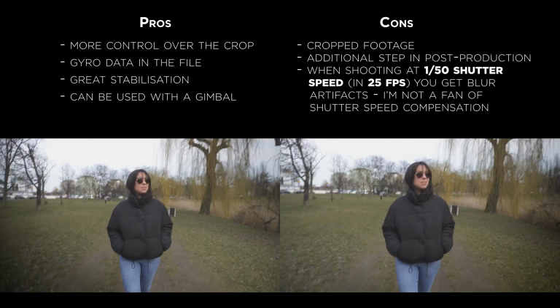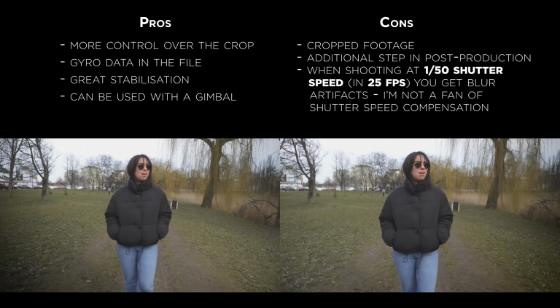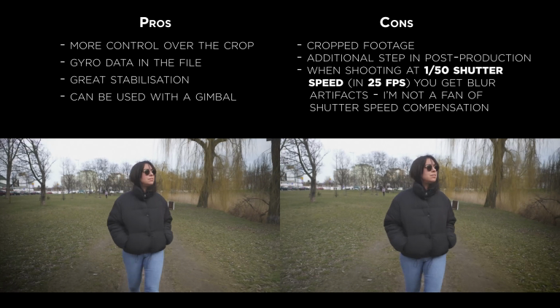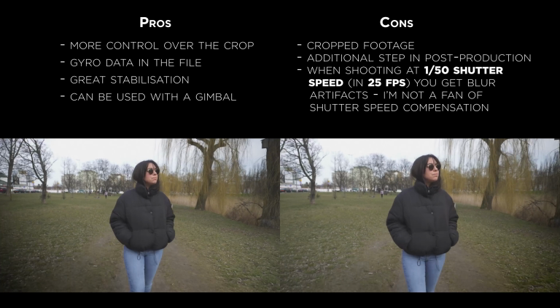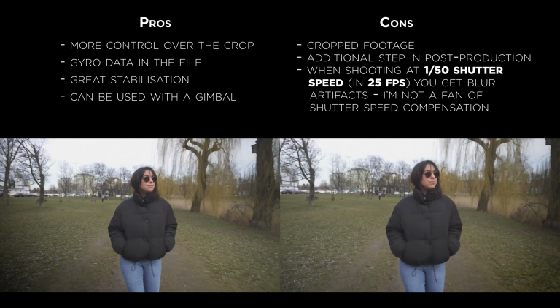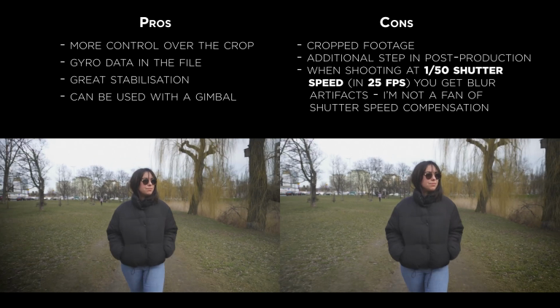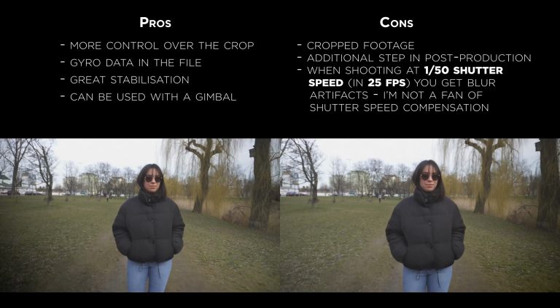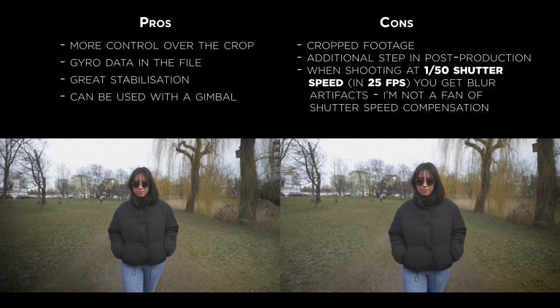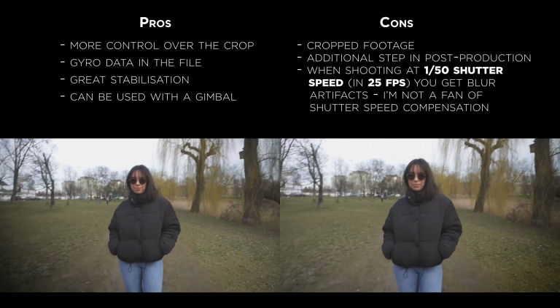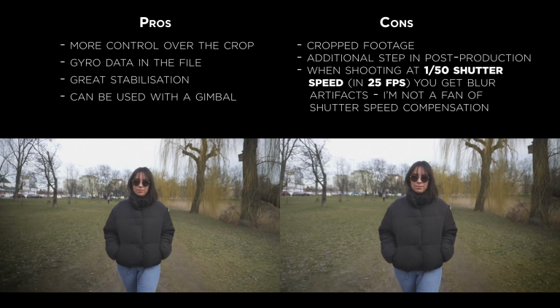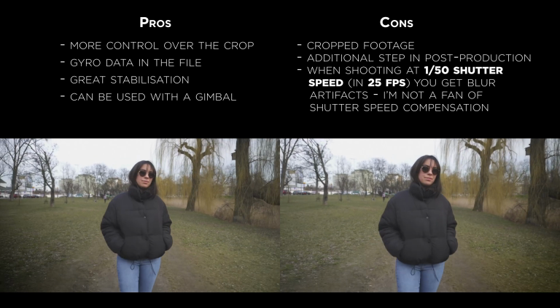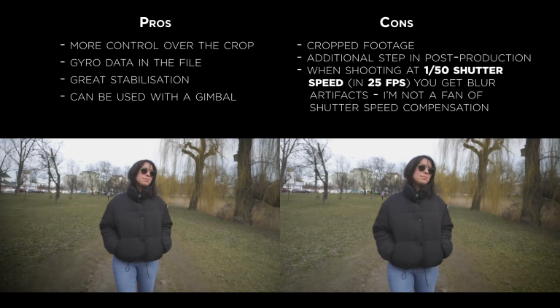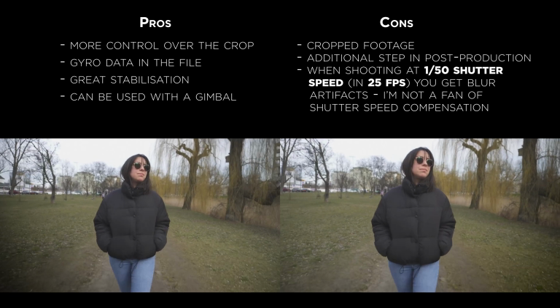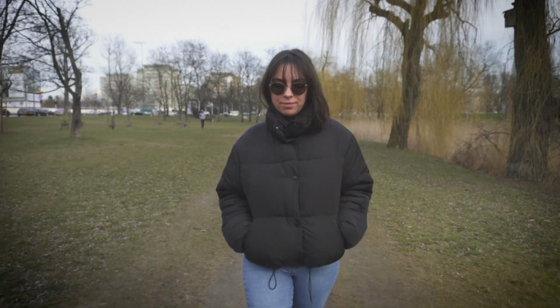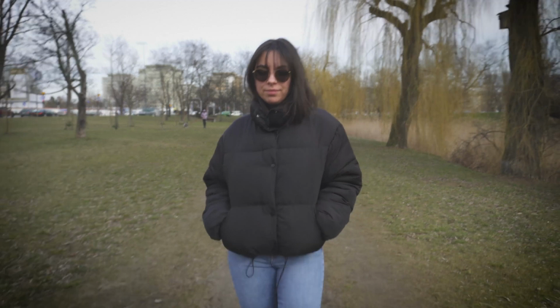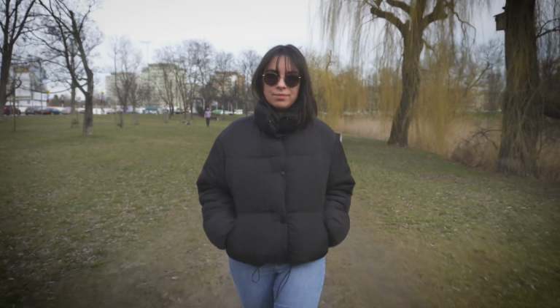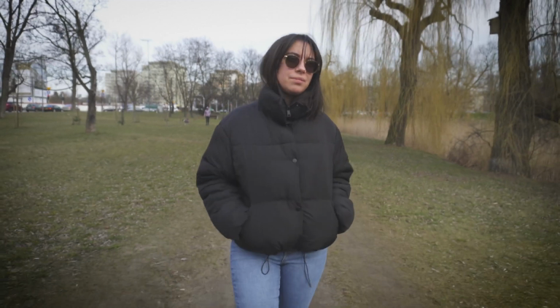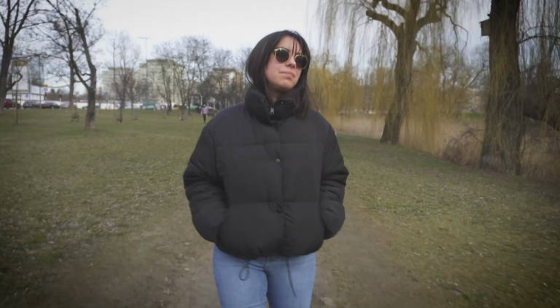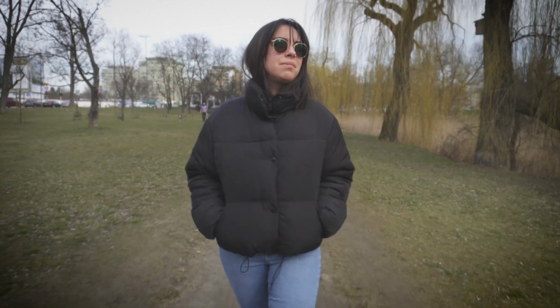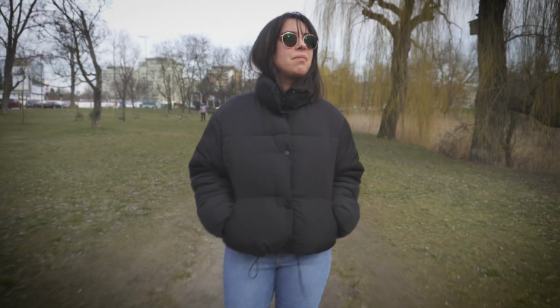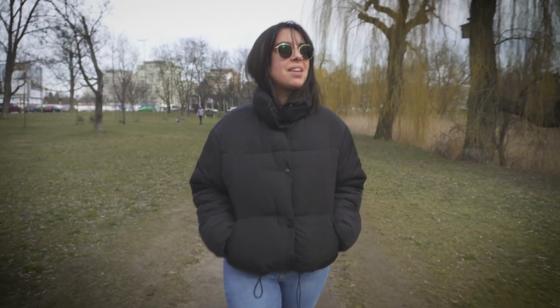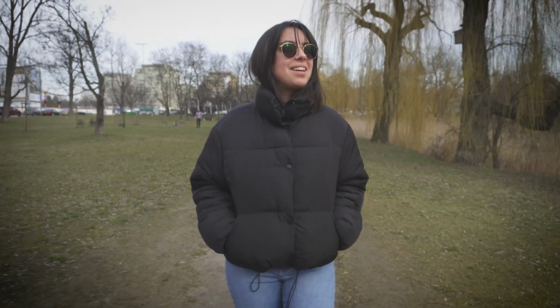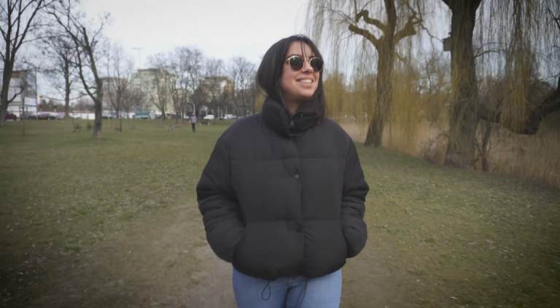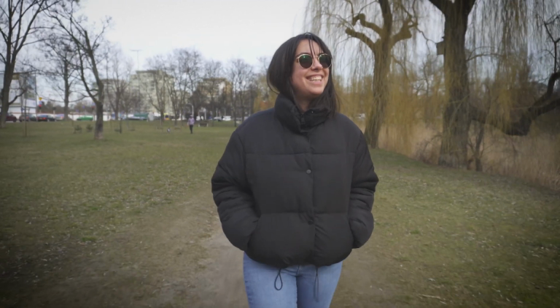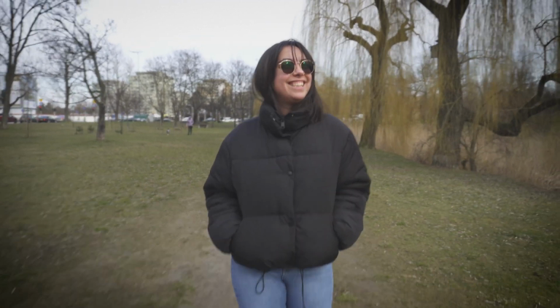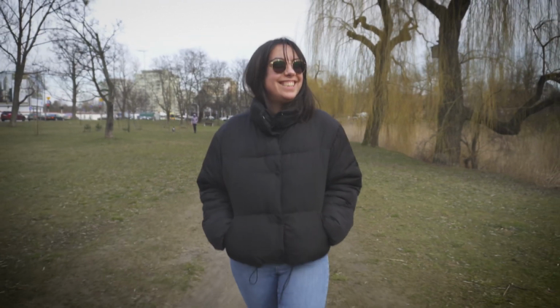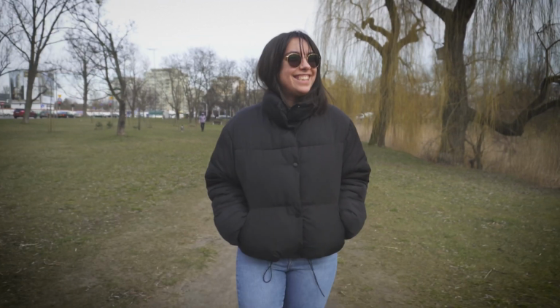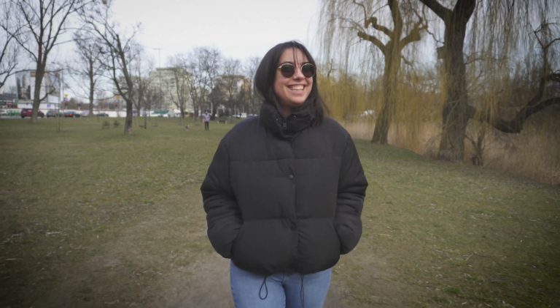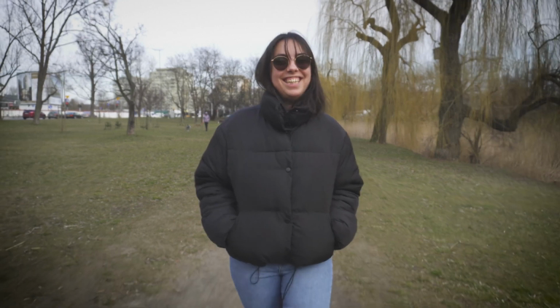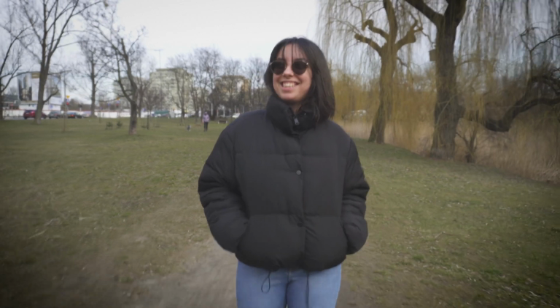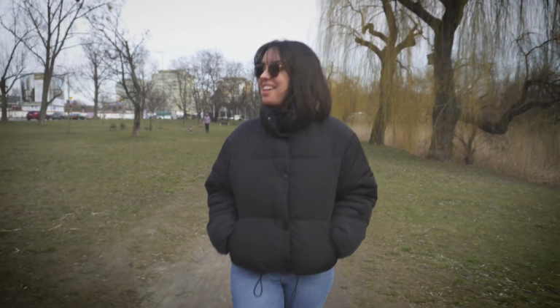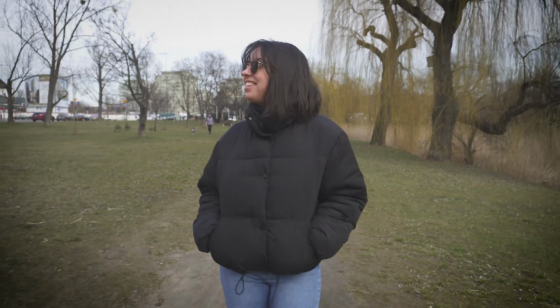Overall, my recommendation would be using Catalyst Browse with a proper gimbal. But if you don't have a gimbal, you can still get a good result by using only Catalyst Browse.